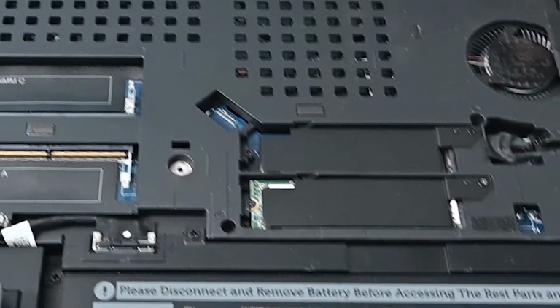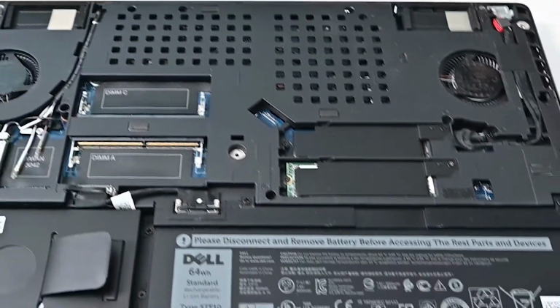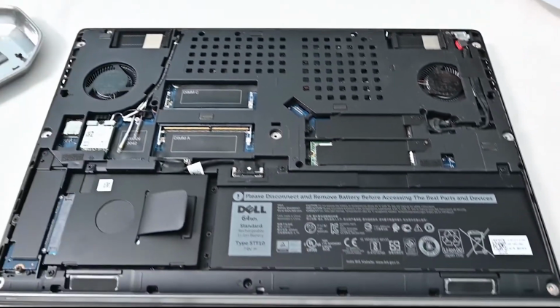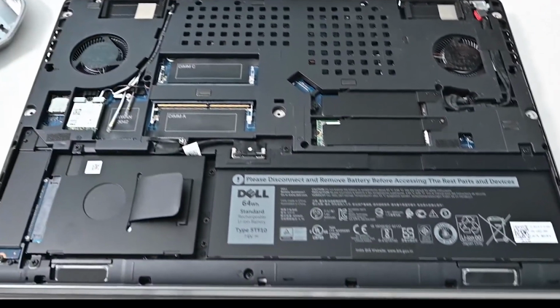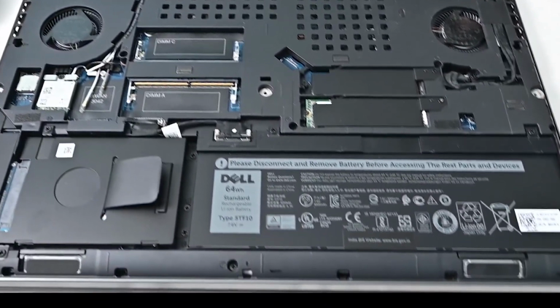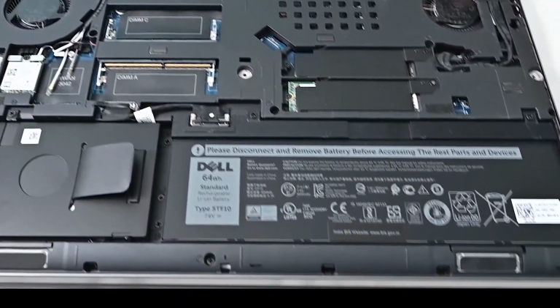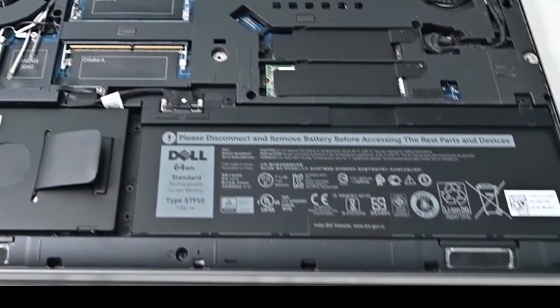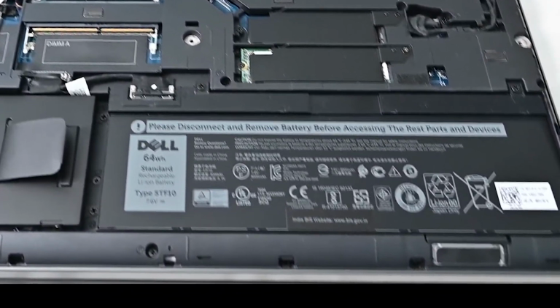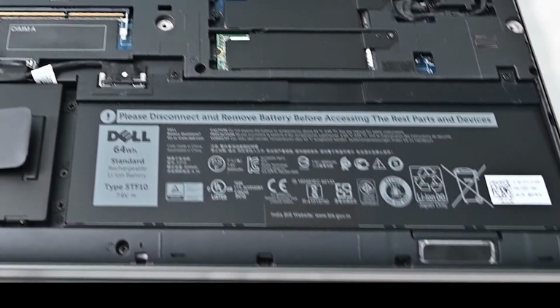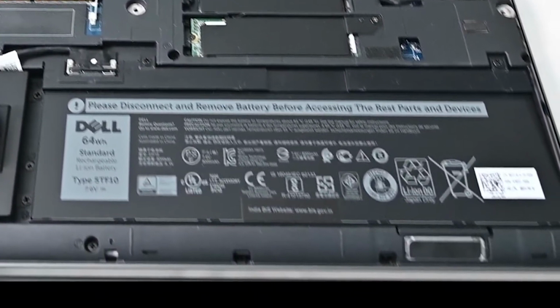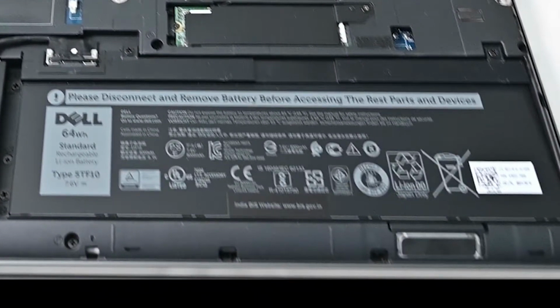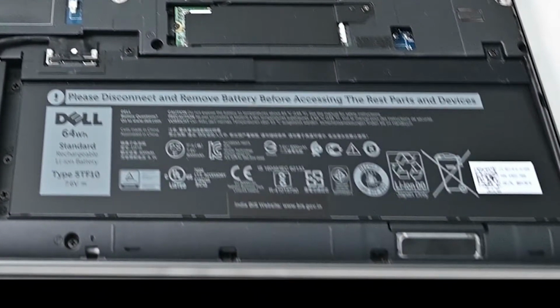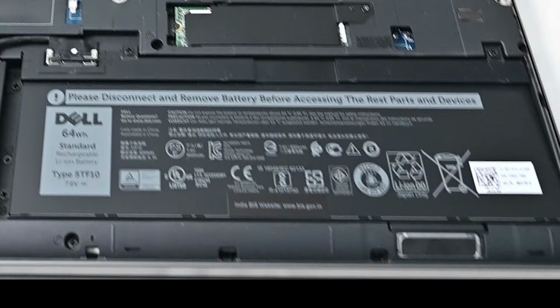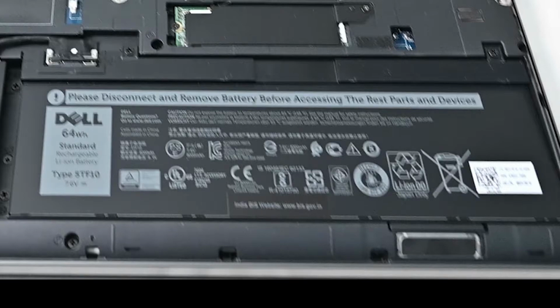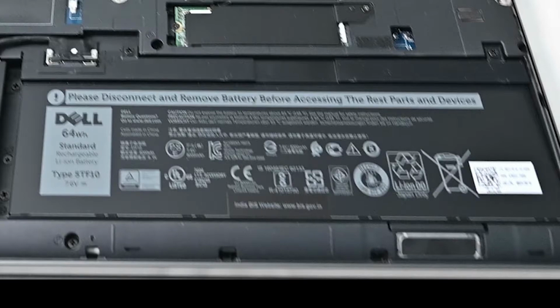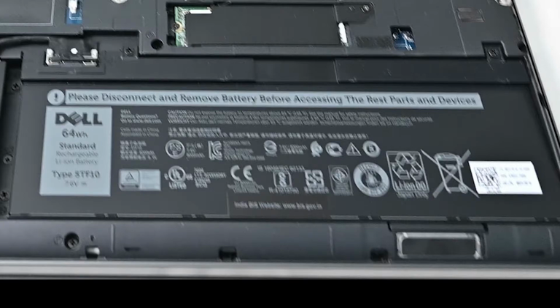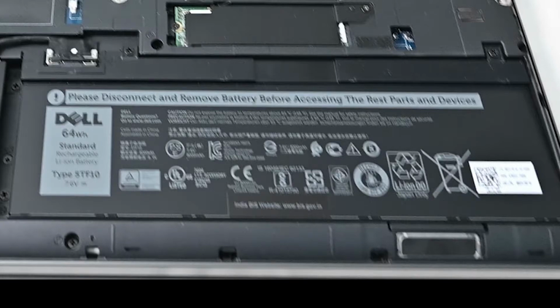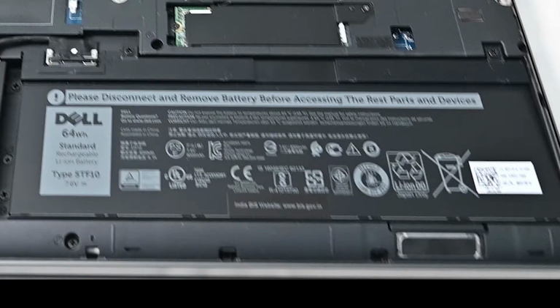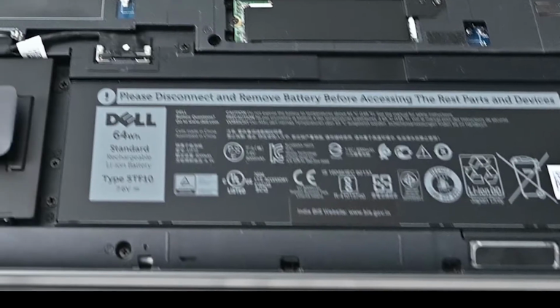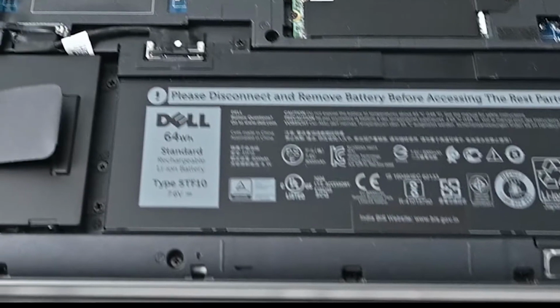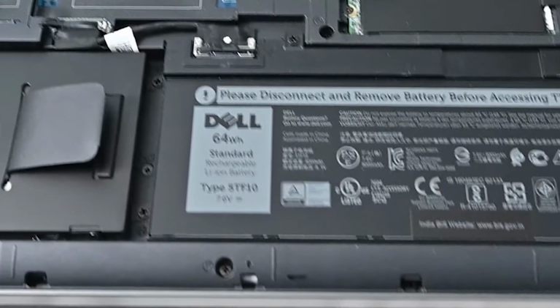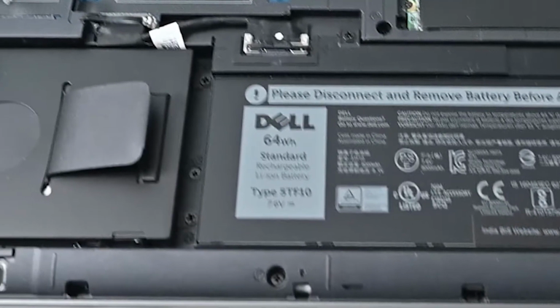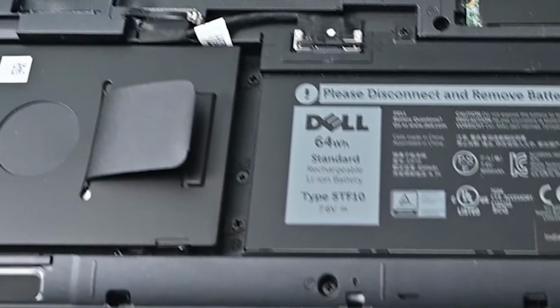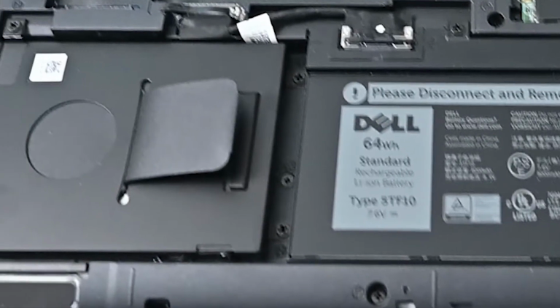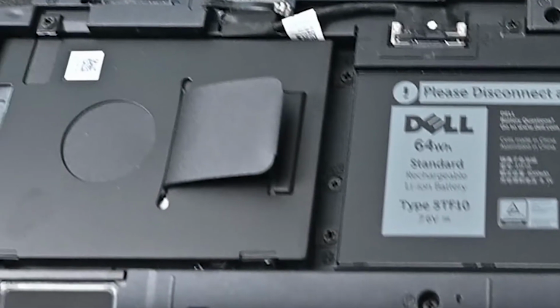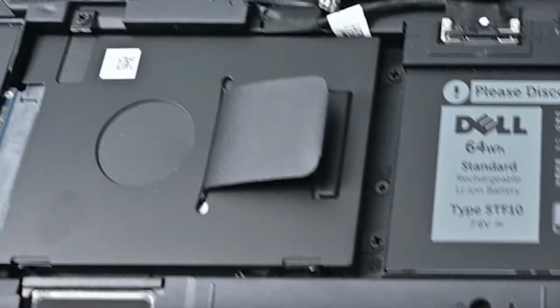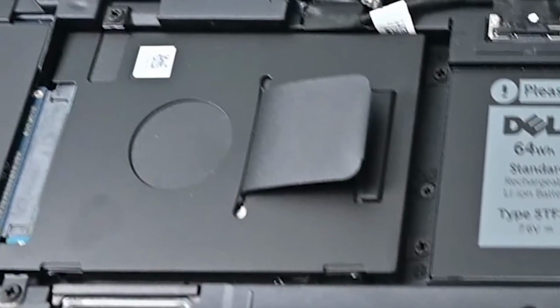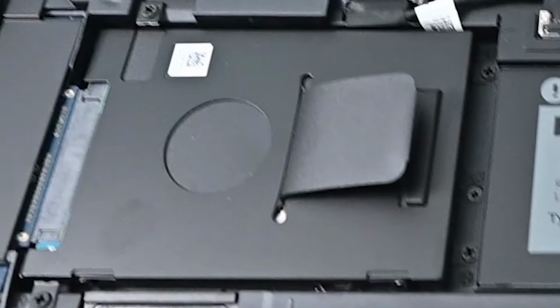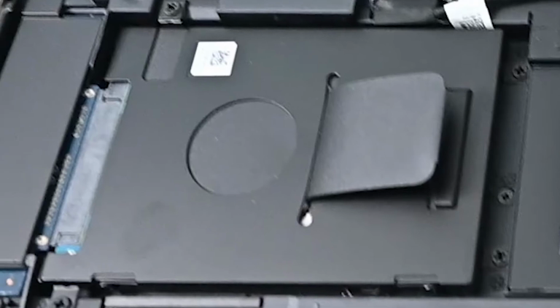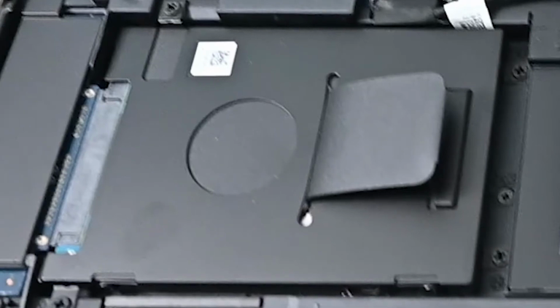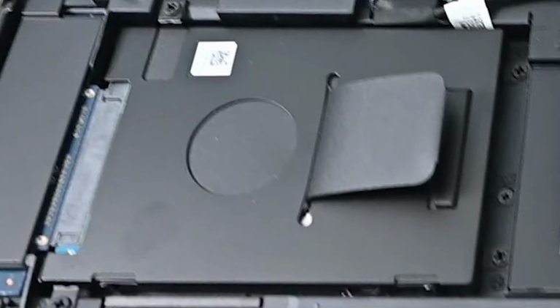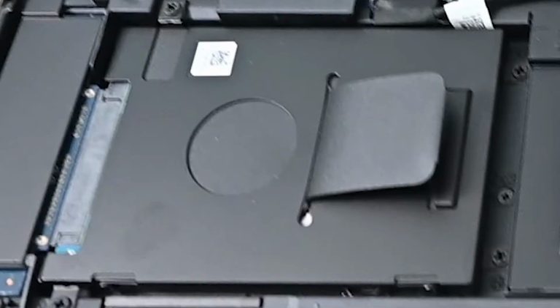We received a 4-cell battery of 64 Wh in this laptop which can be upgraded to 97 Wh, and for that we have to sacrifice this hard drive.